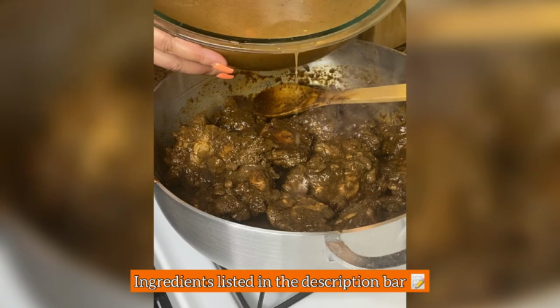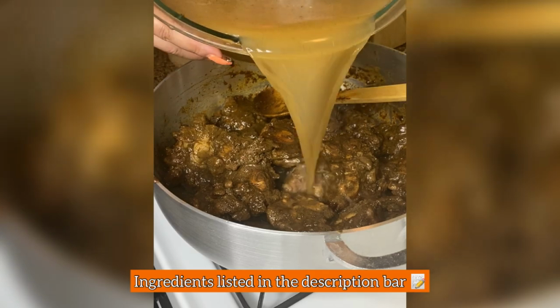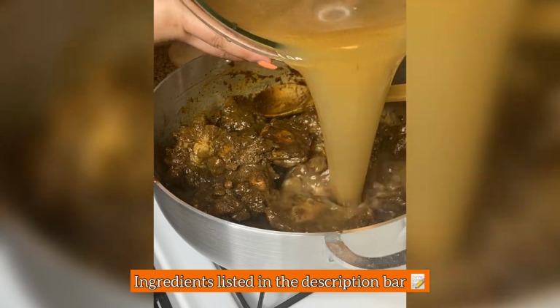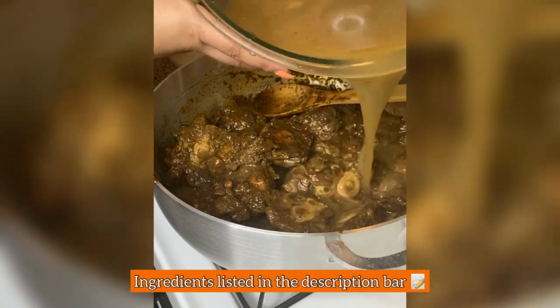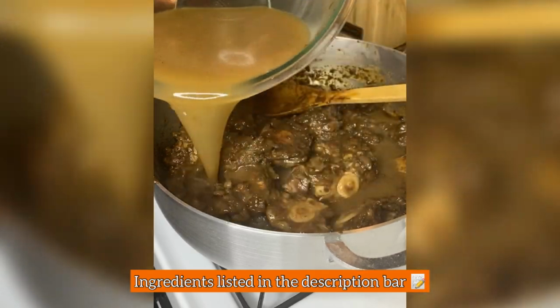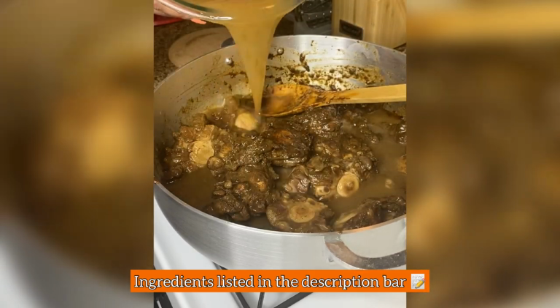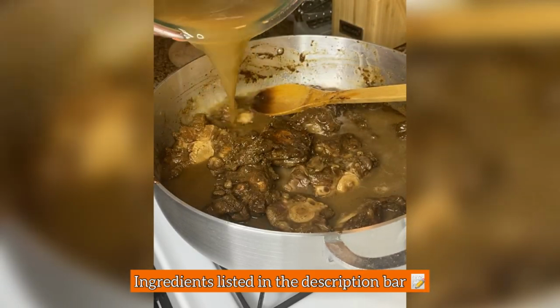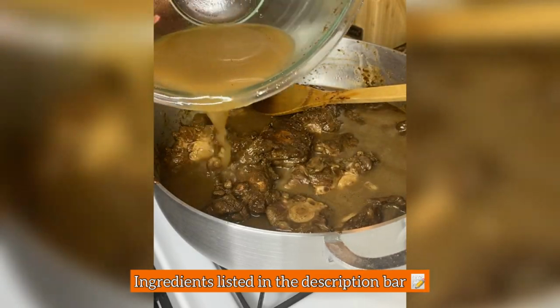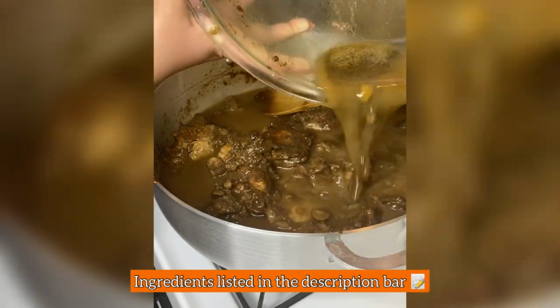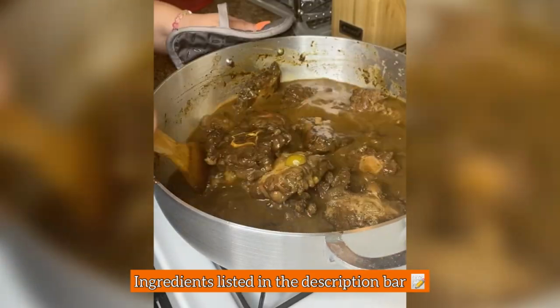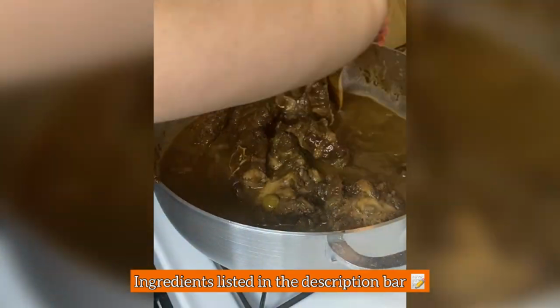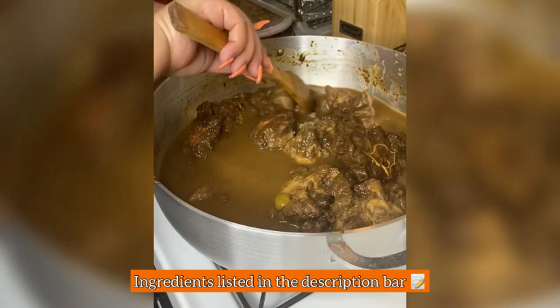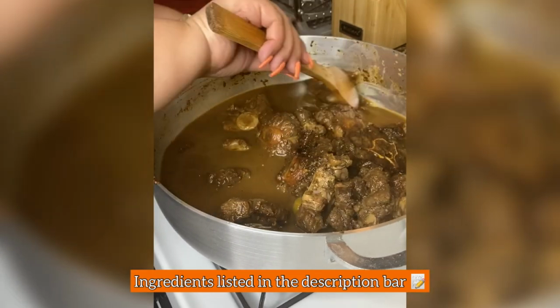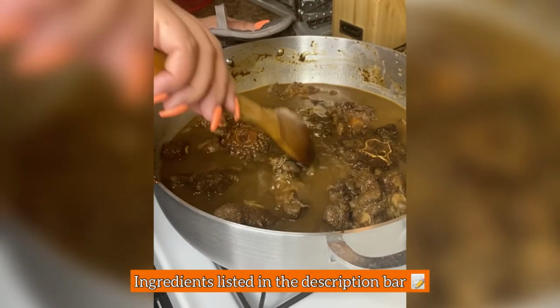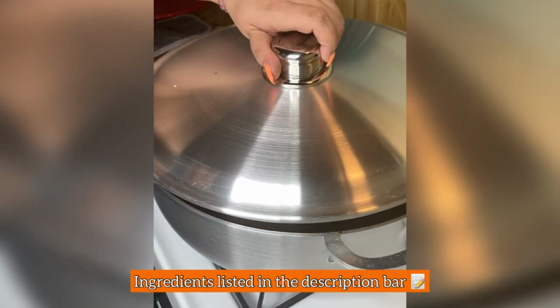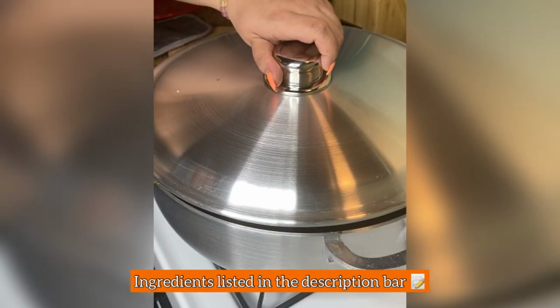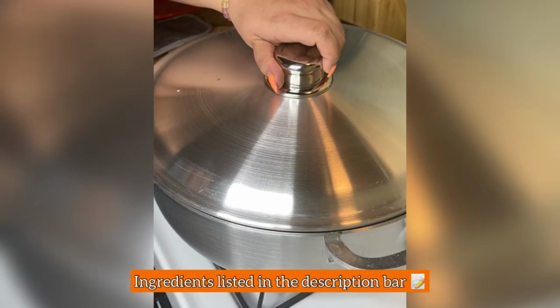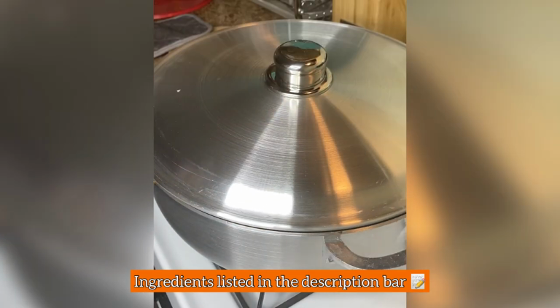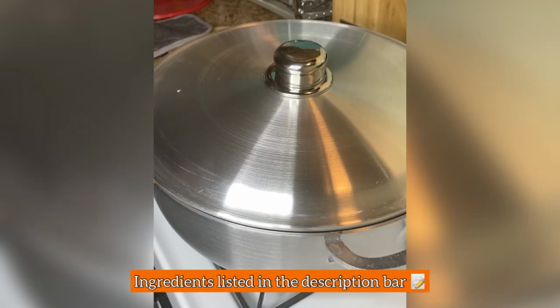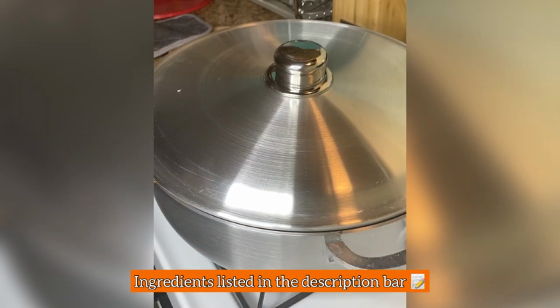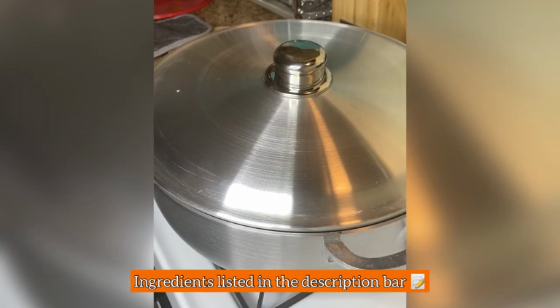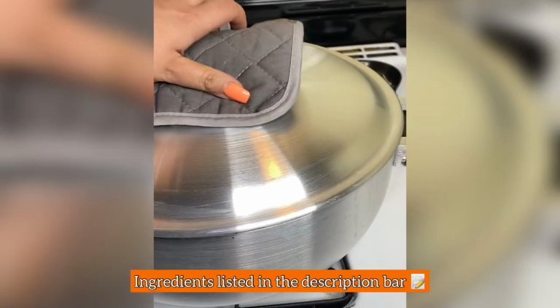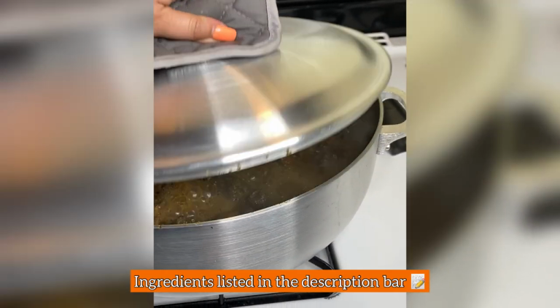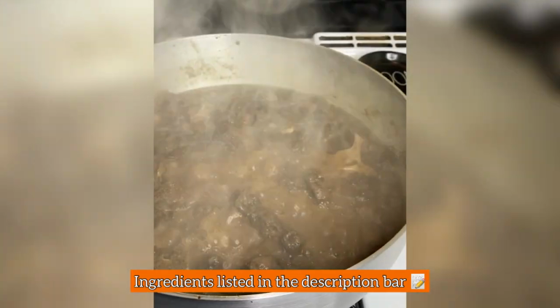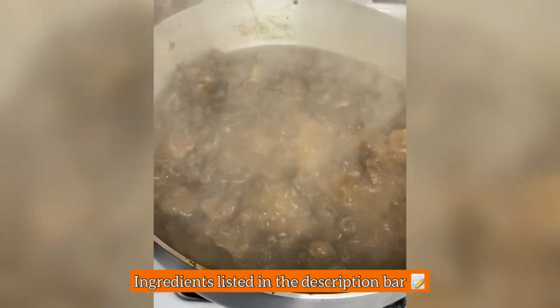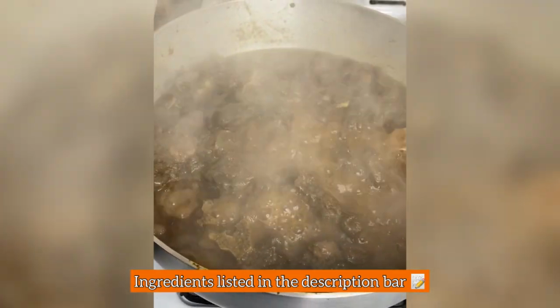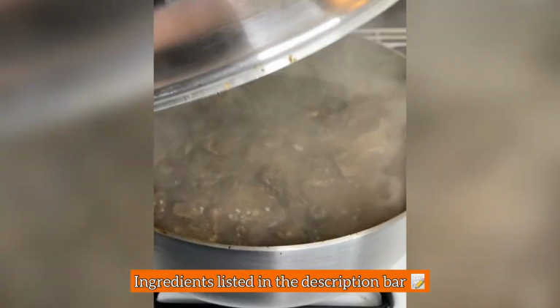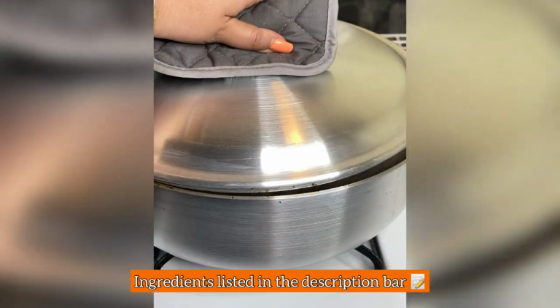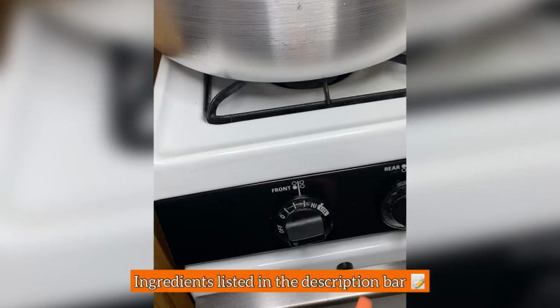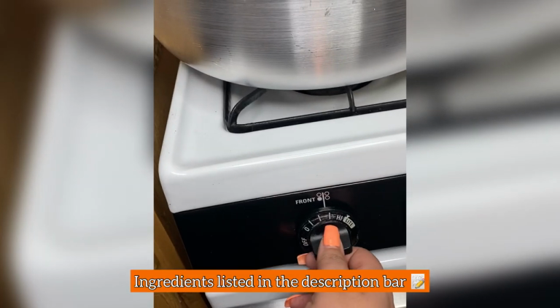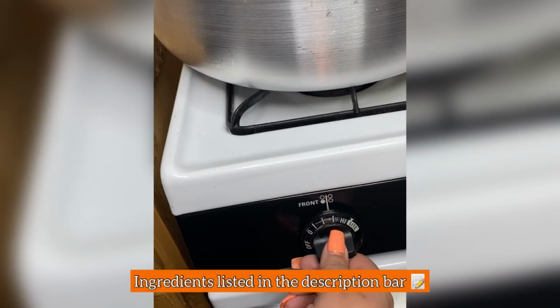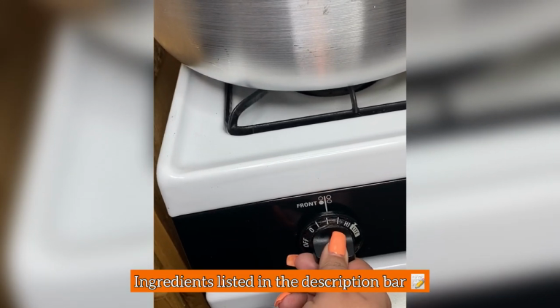I add five cups of water to my seasoning bowl and pour it into the rabo. I mix it in, cover the pot, and cook for one hour on medium-high. At the end of that hour I checked on my rabo to see if I needed any water — nope, all good. I lowered the flame to medium.